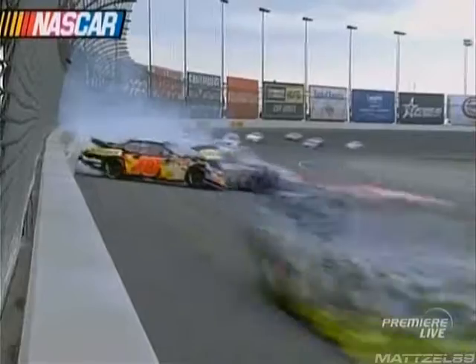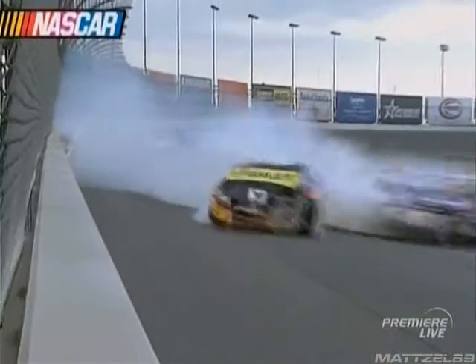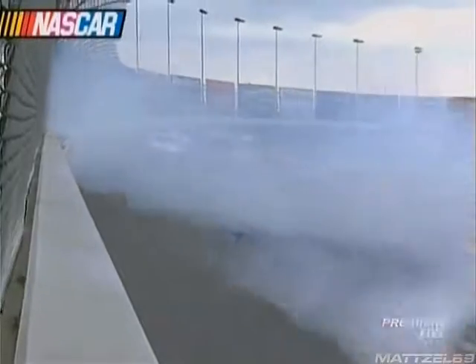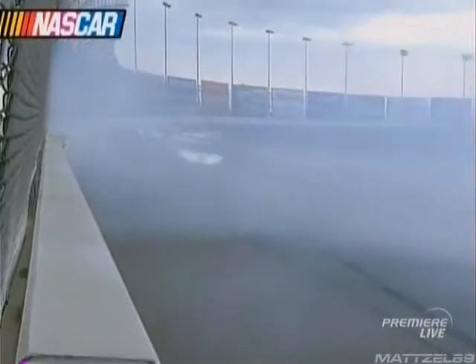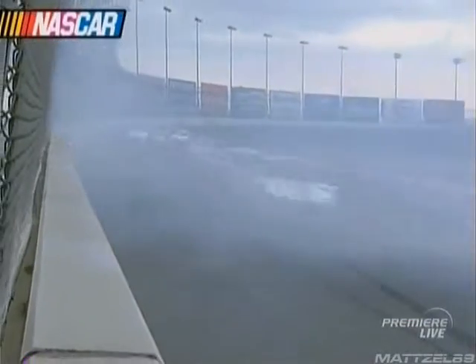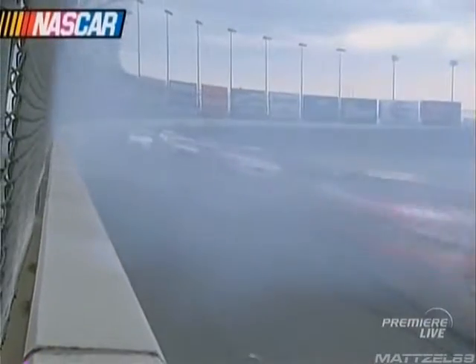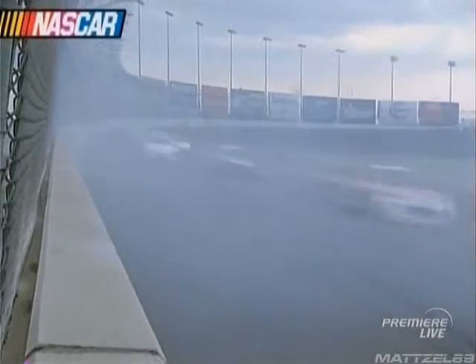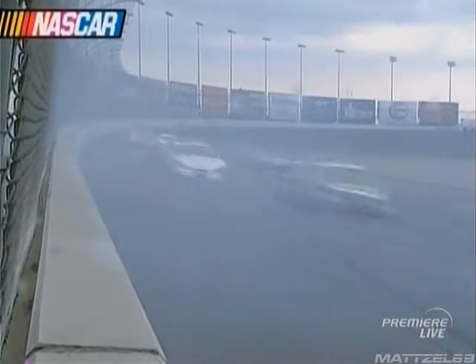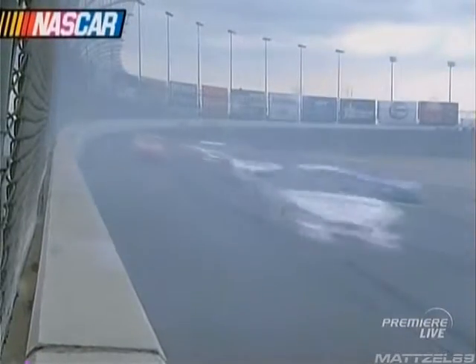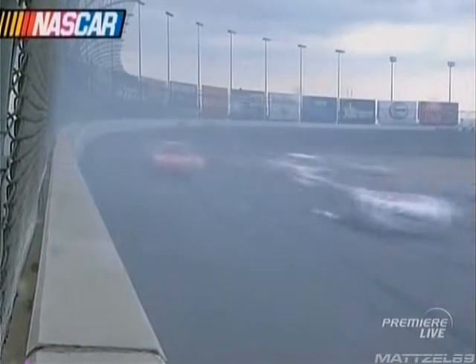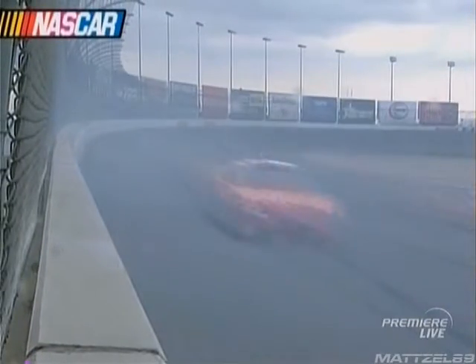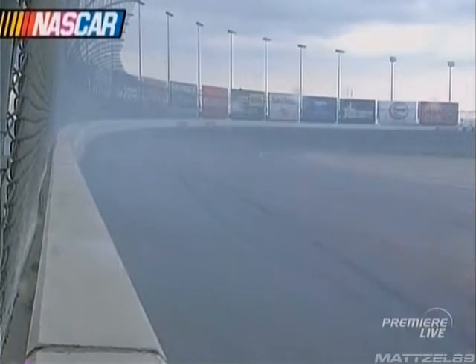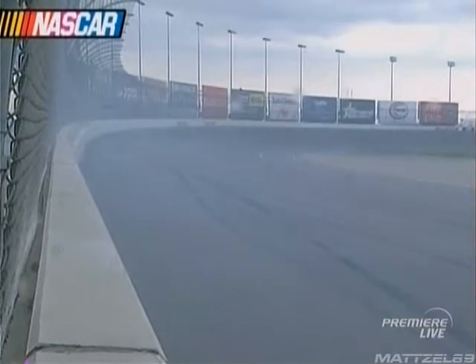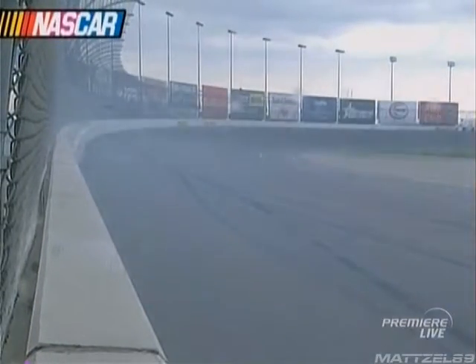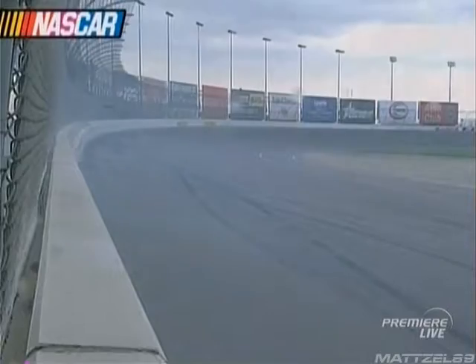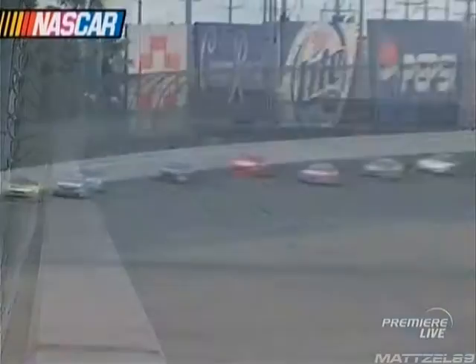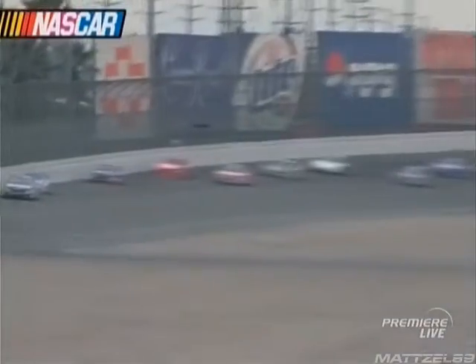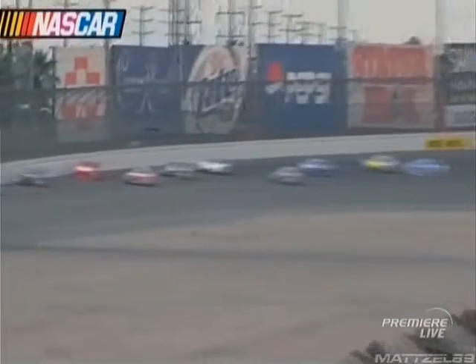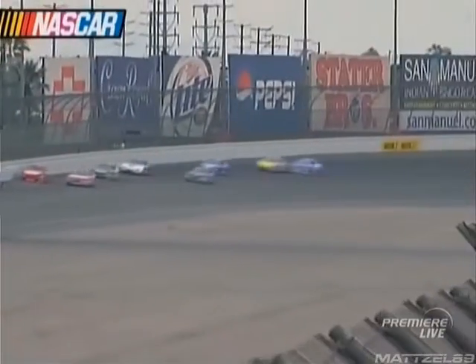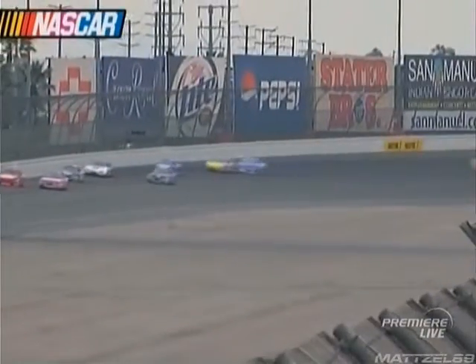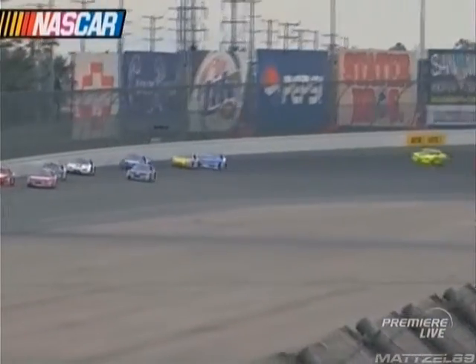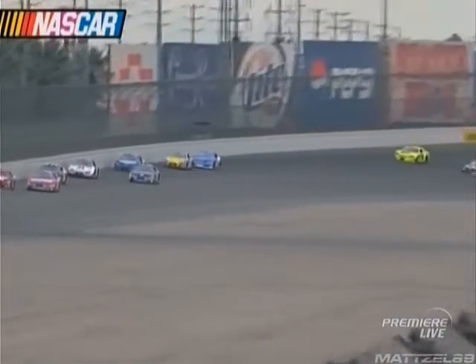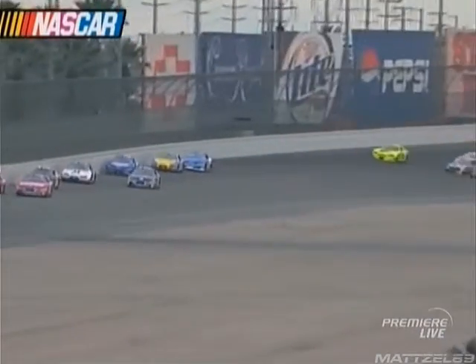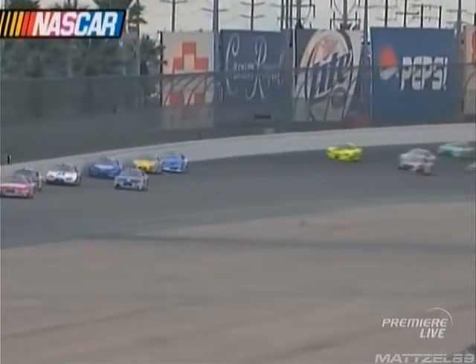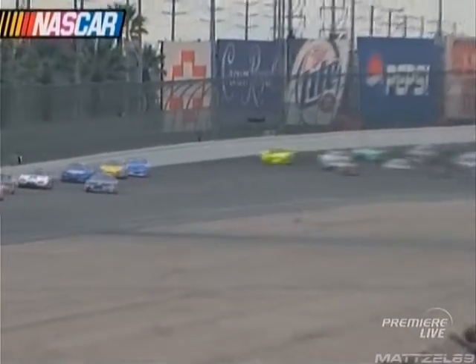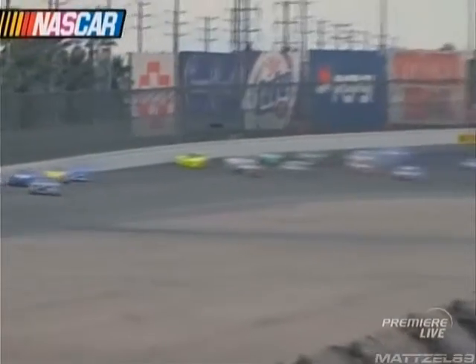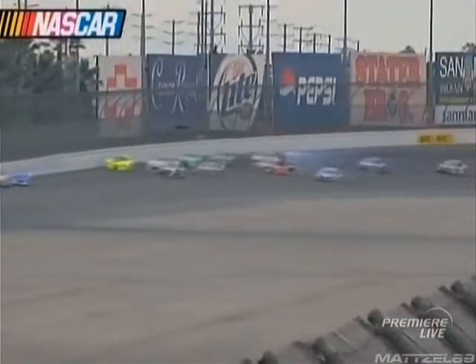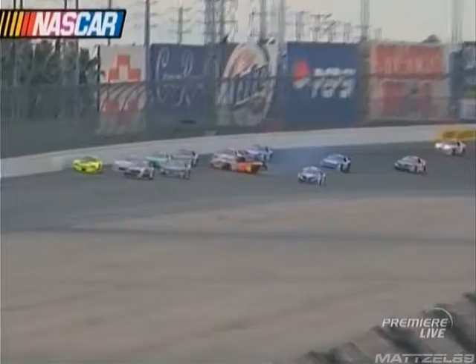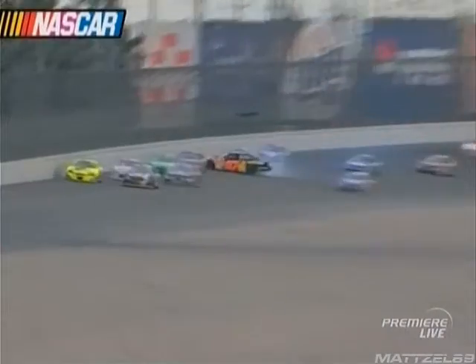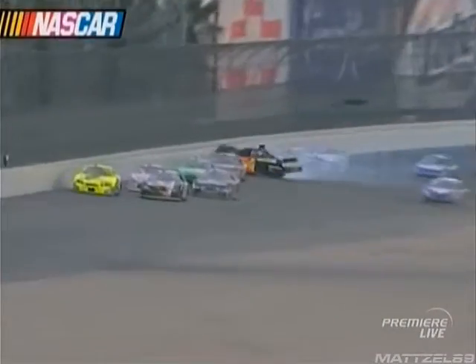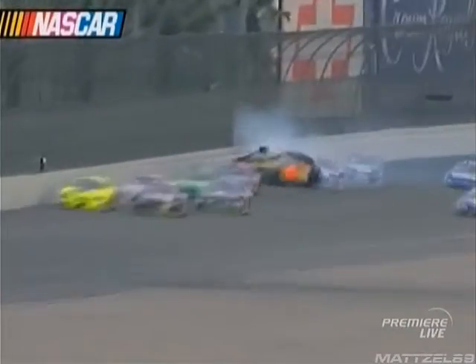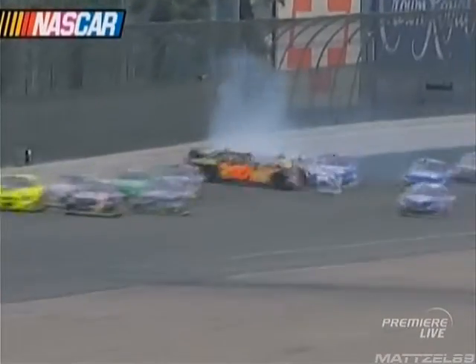That is a hard lick into the safer barrier there in turn two. Just snaps around with you. When the rear end jumps out like that, the way these cars are set up — big right rear, soft left front — it makes a U-turn.